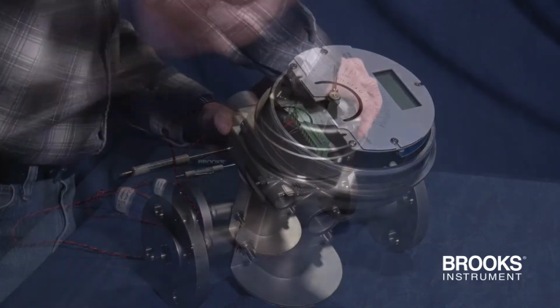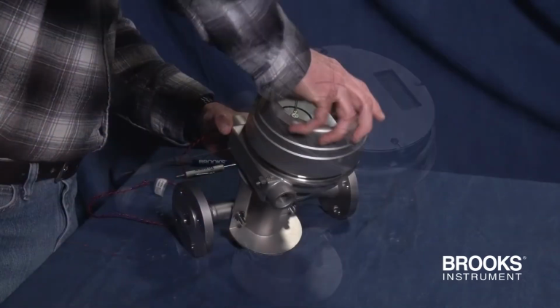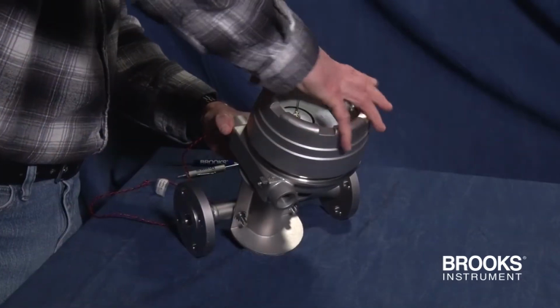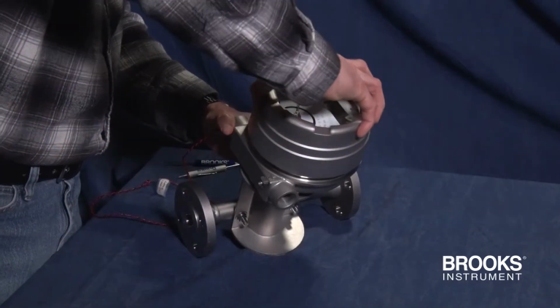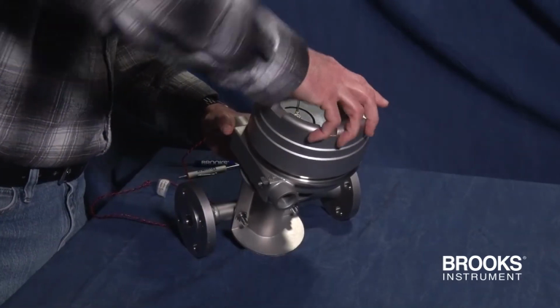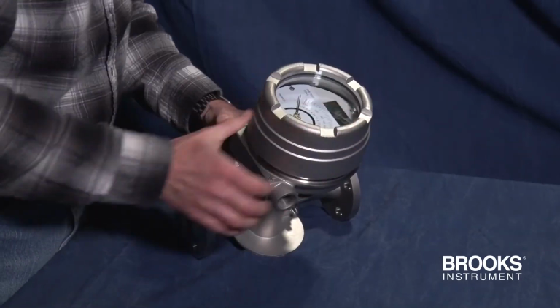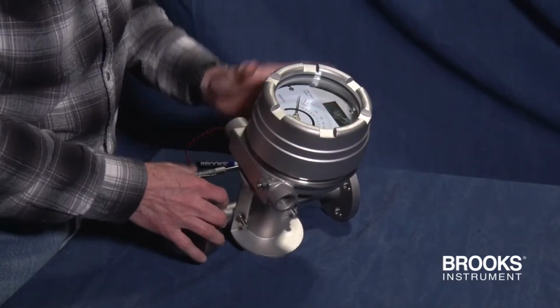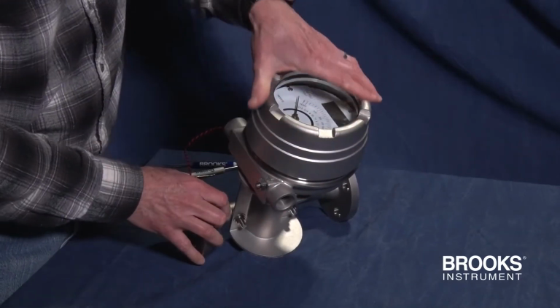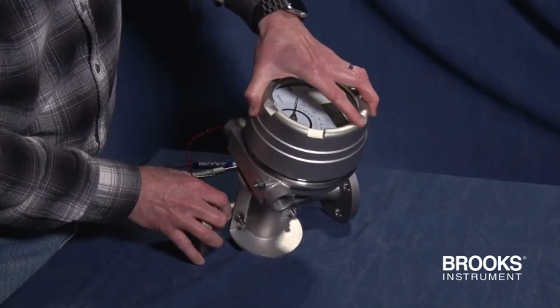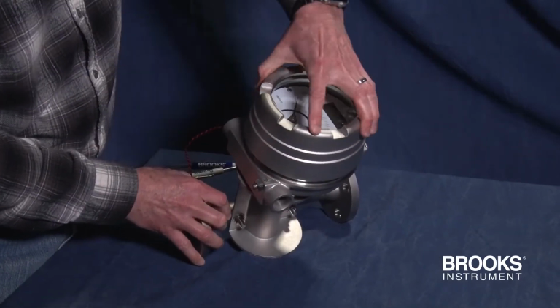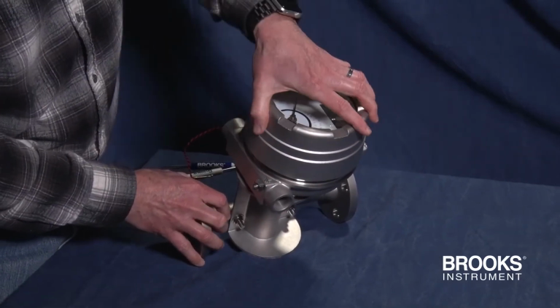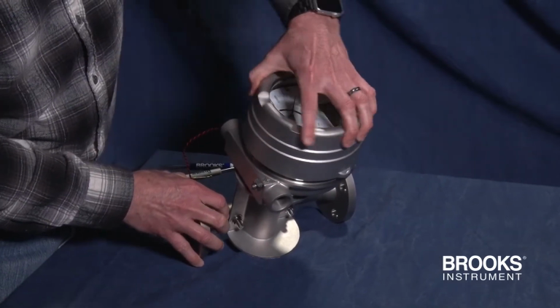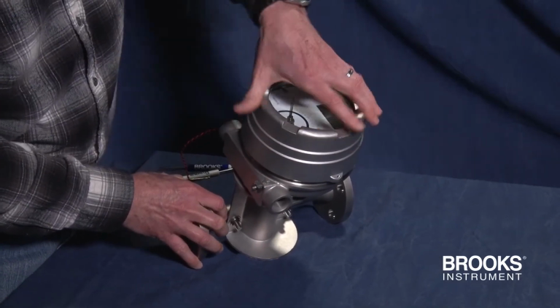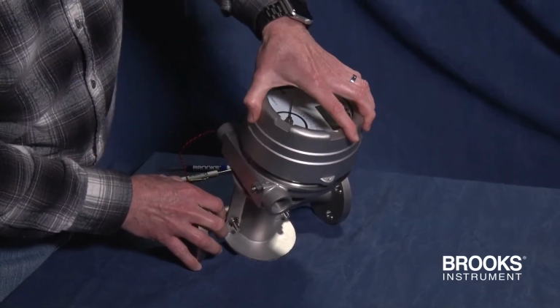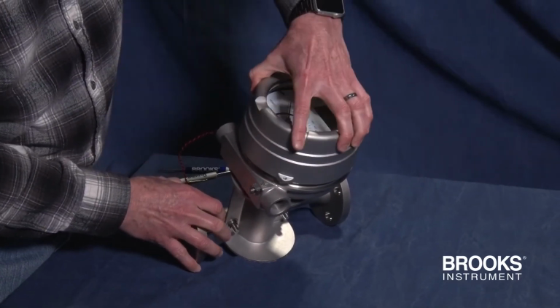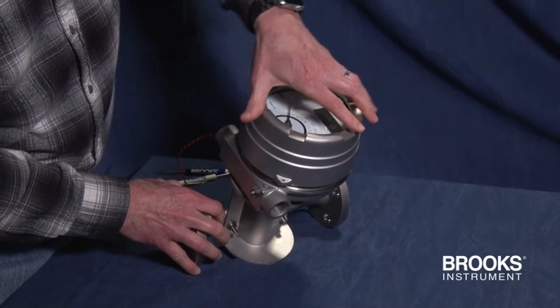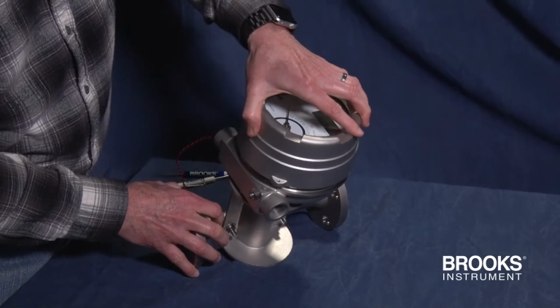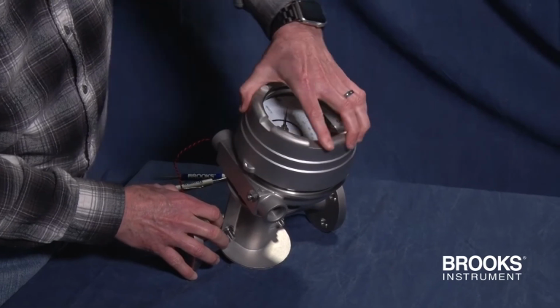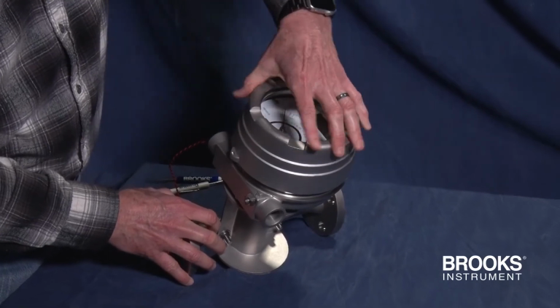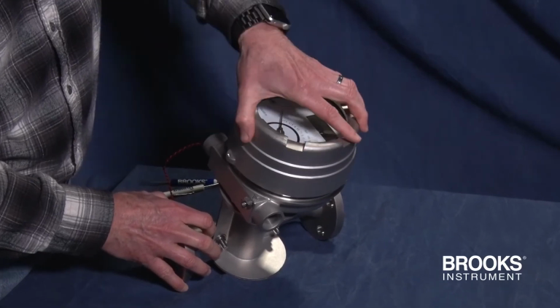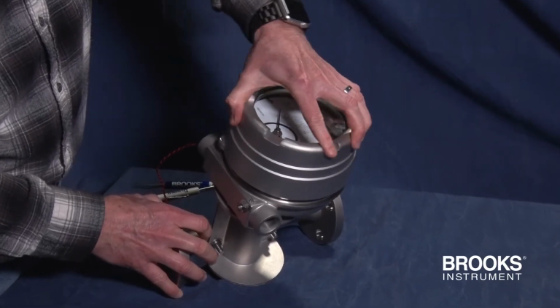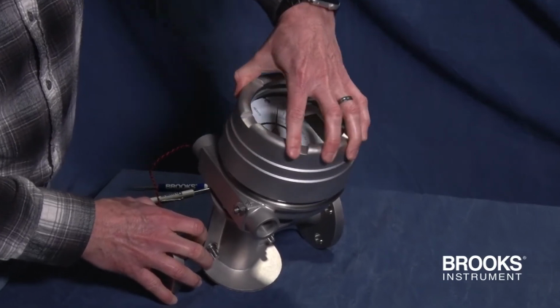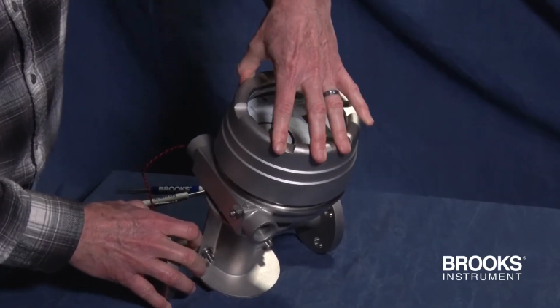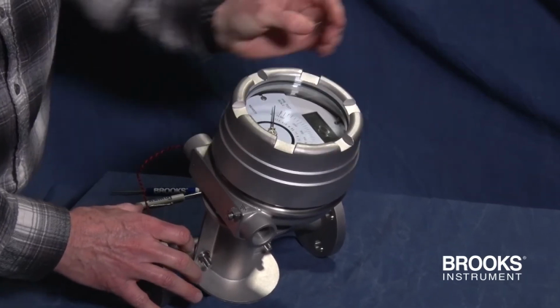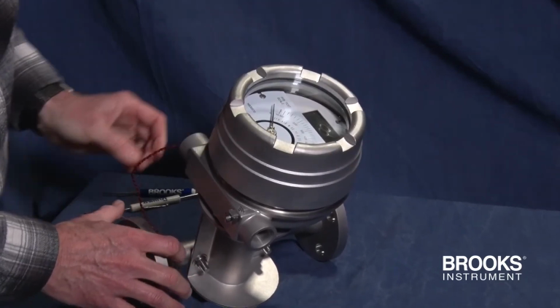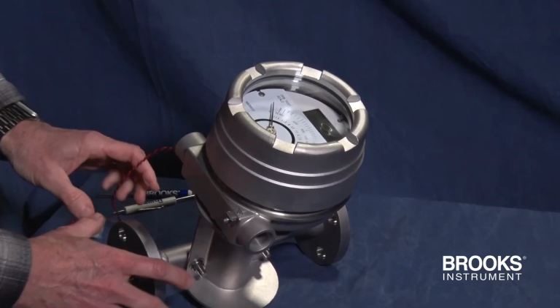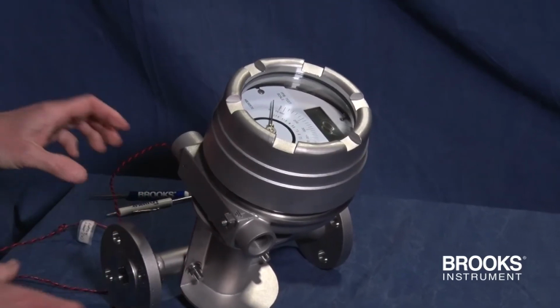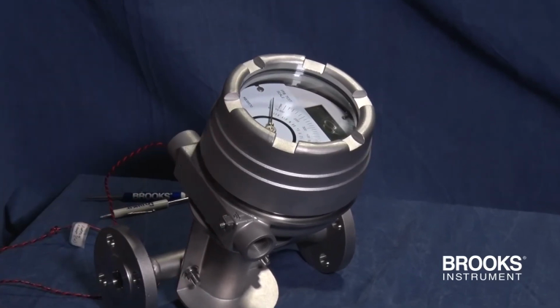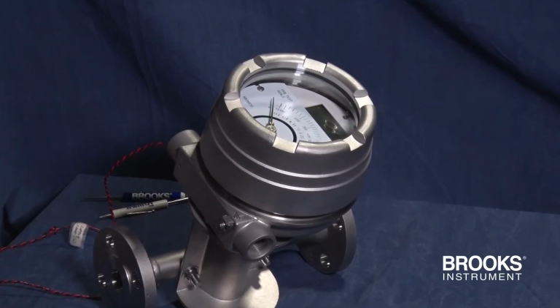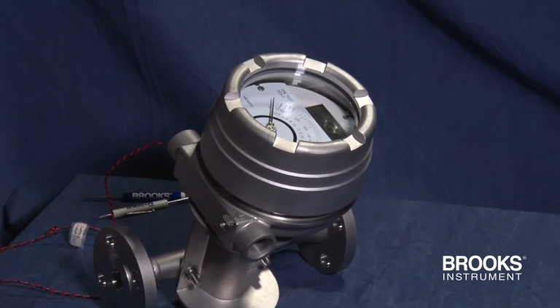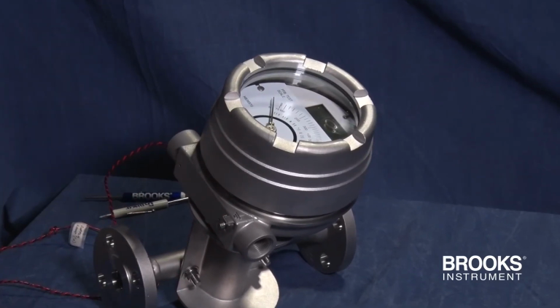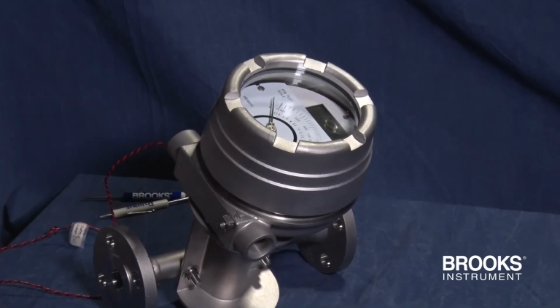Now that the wiring is complete, it's time to put the housing cover back onto the meter. Remember, it will take 10 to 12 turns to get it back on.